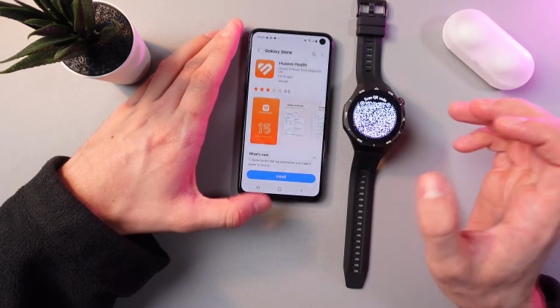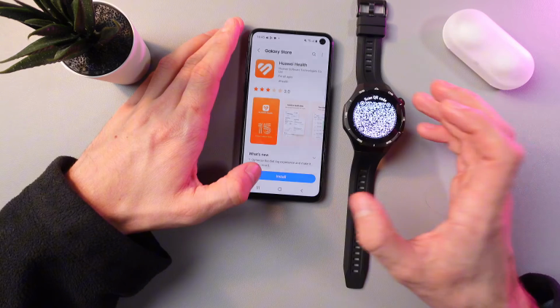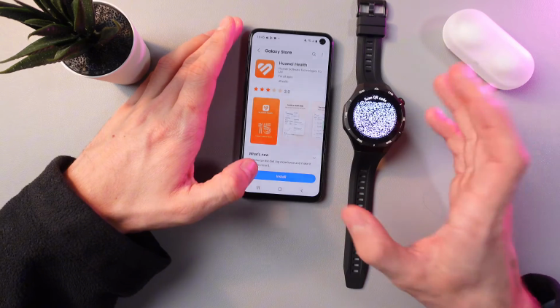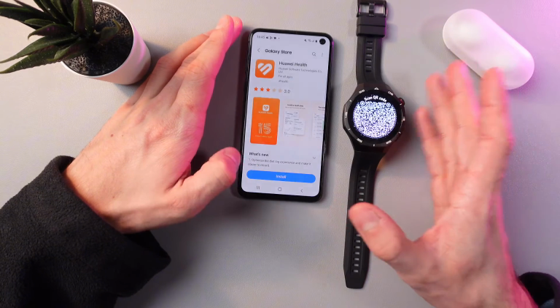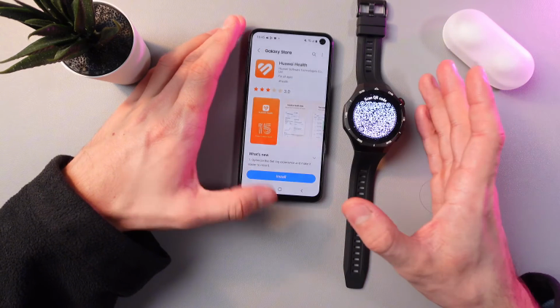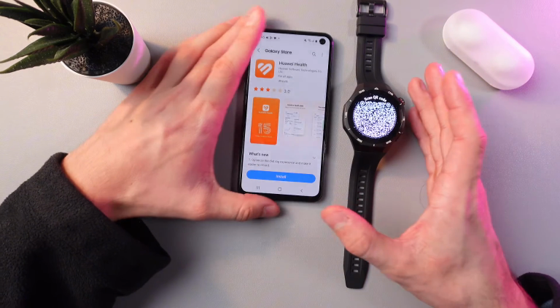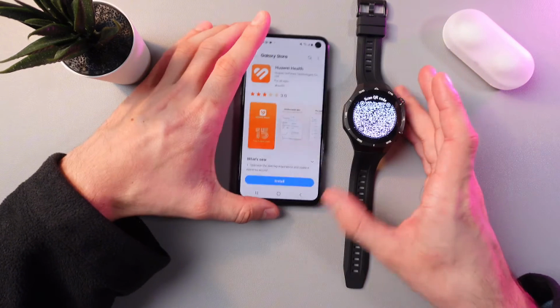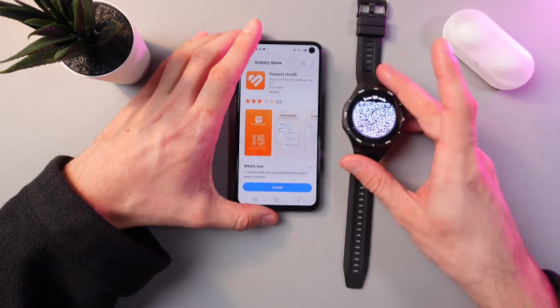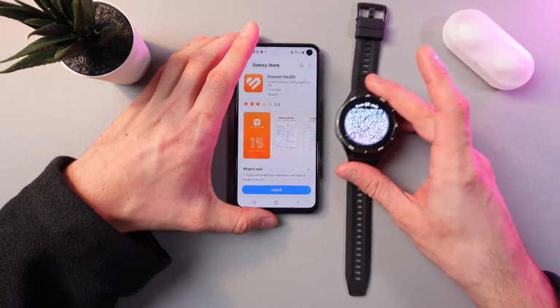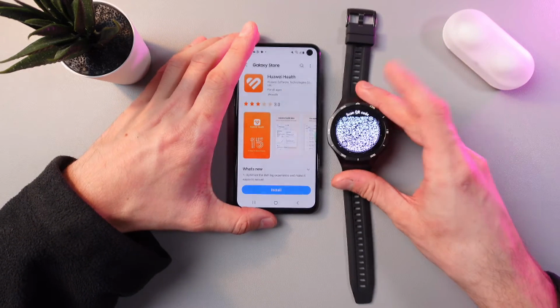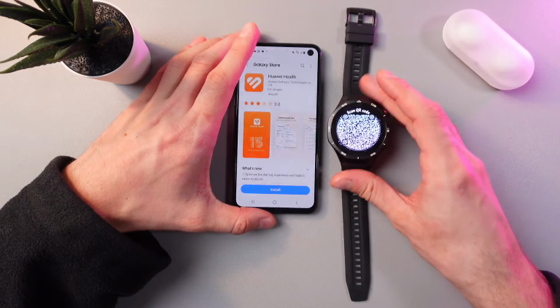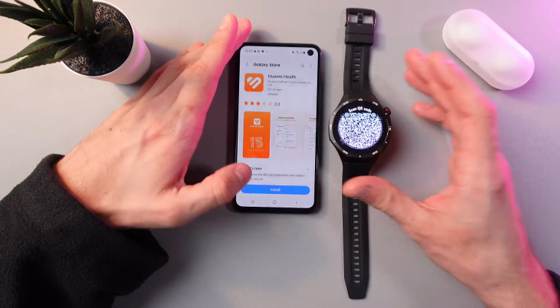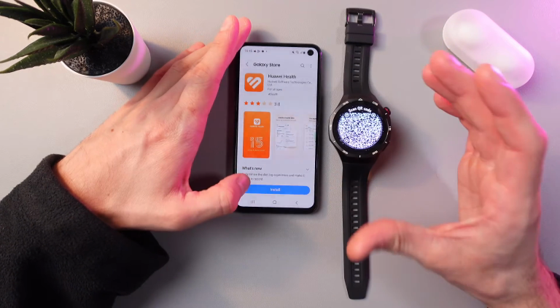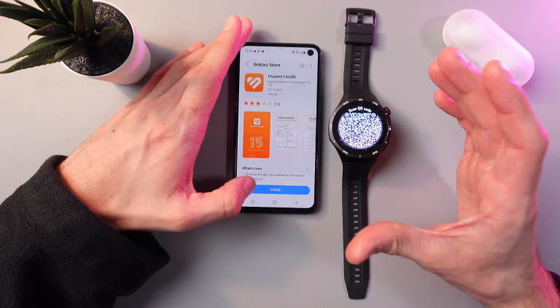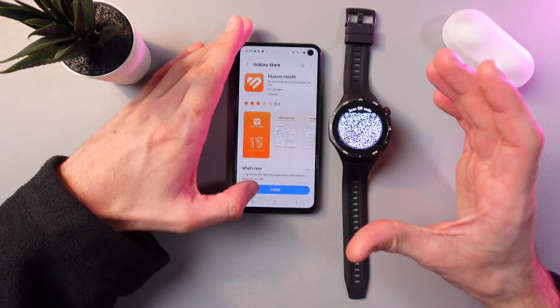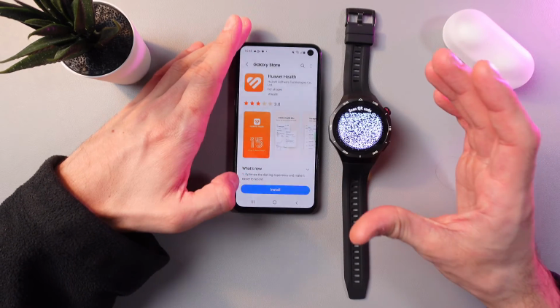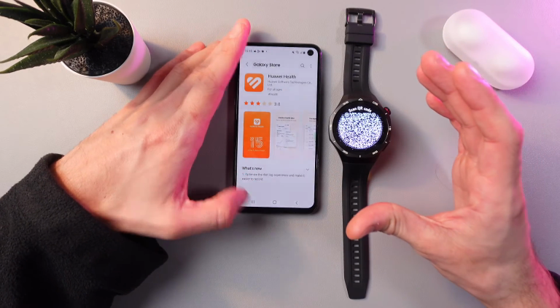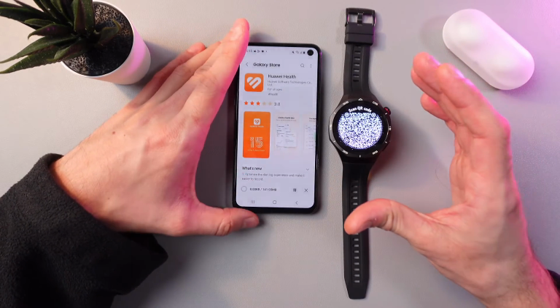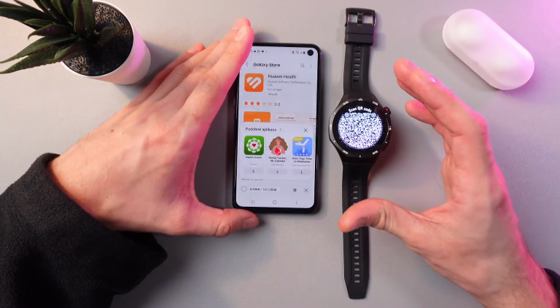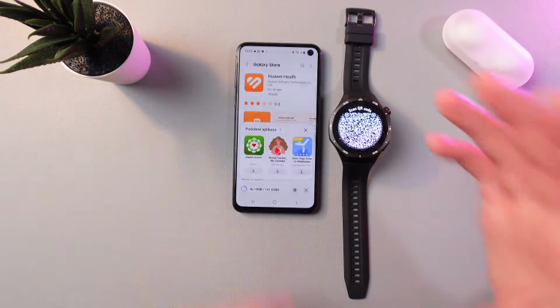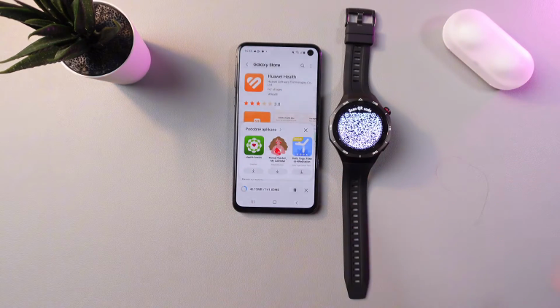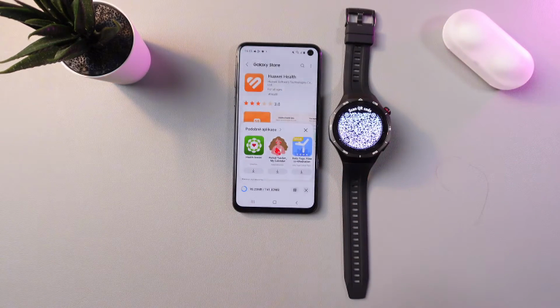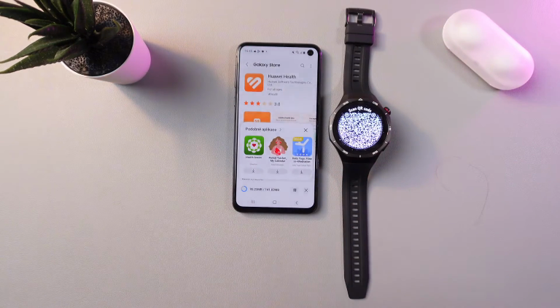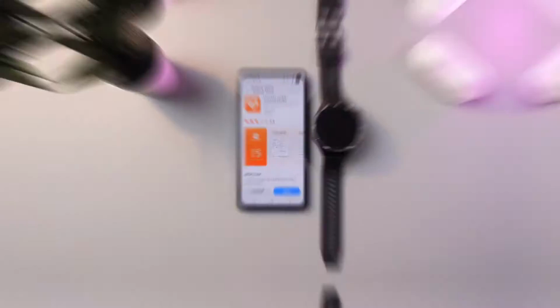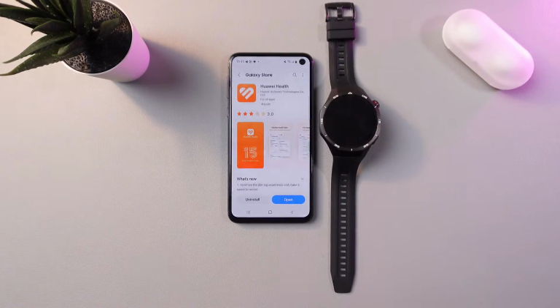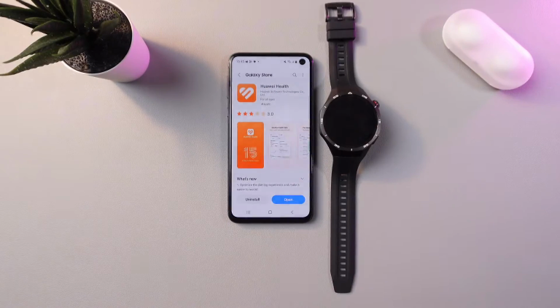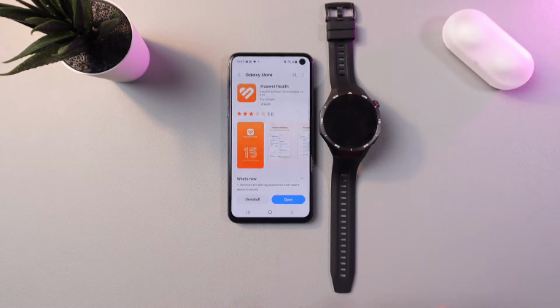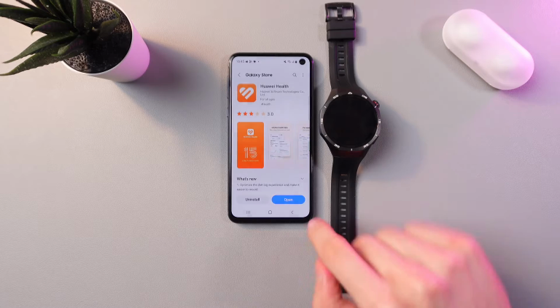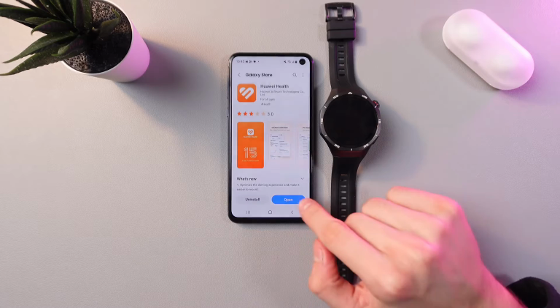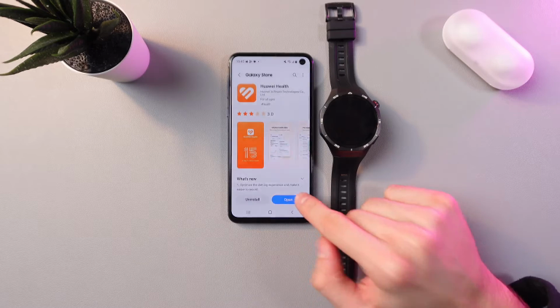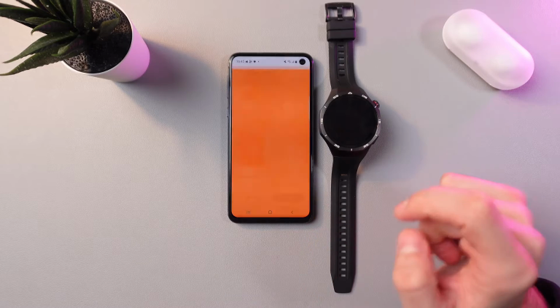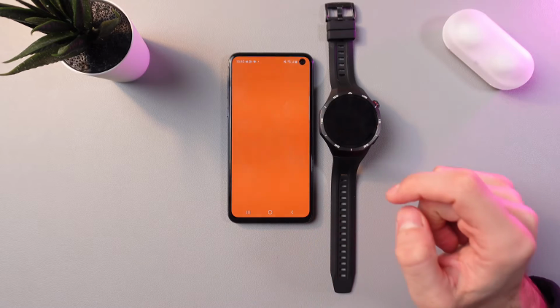Now let's install our Huawei Health application. Simply press install and give it some time. Now let's press open.